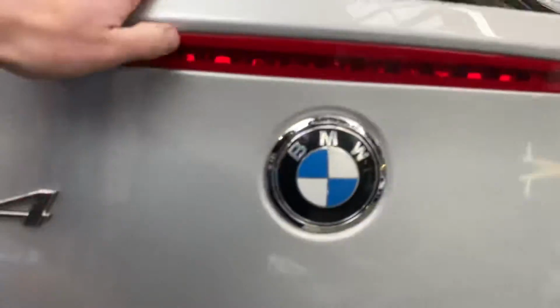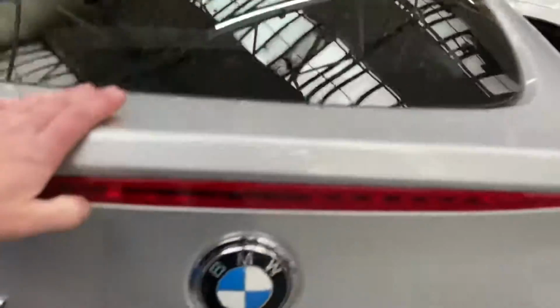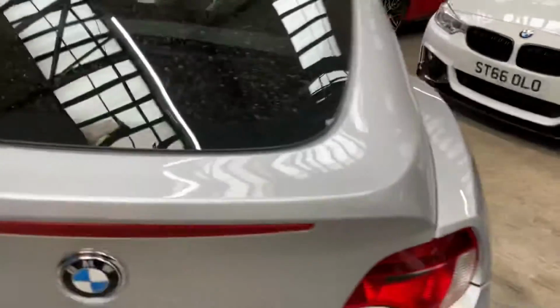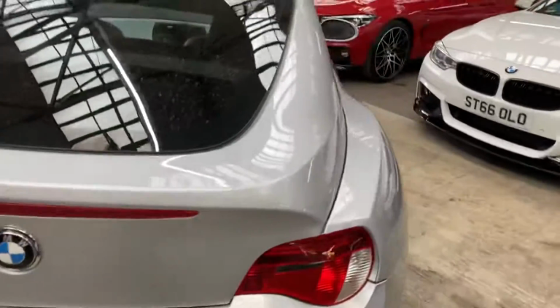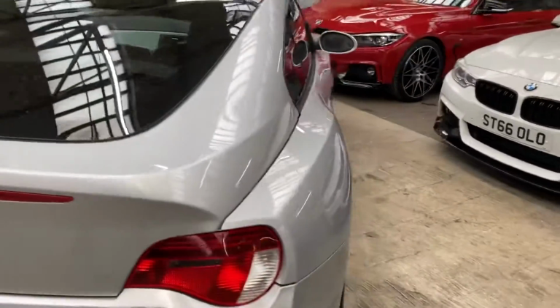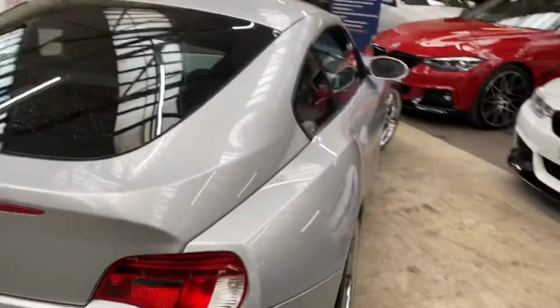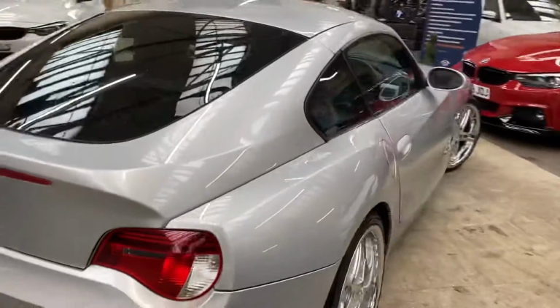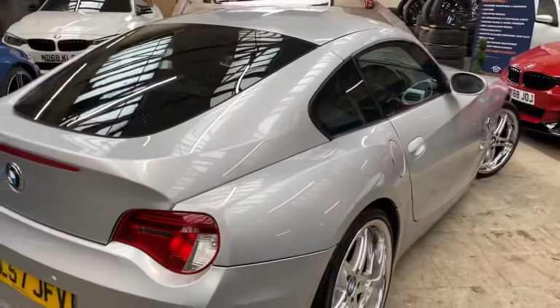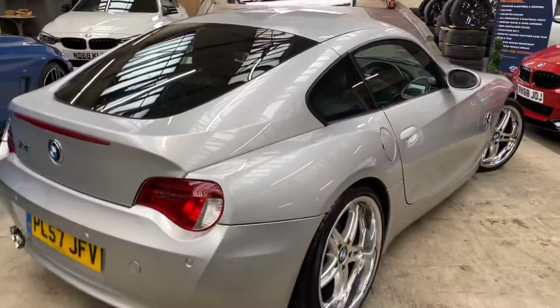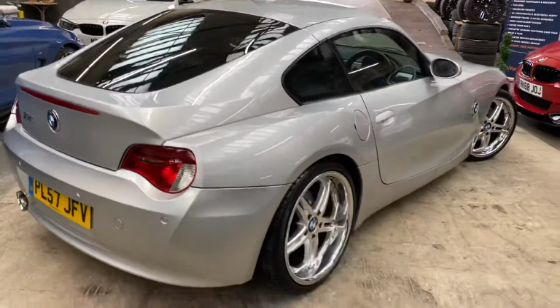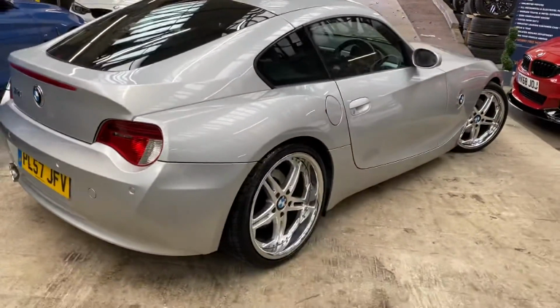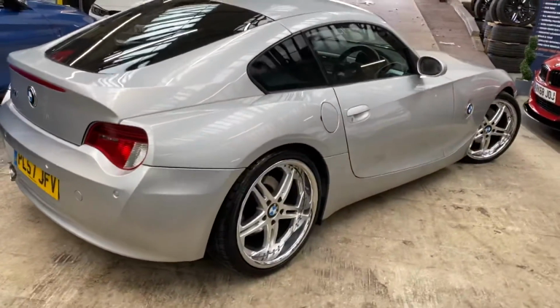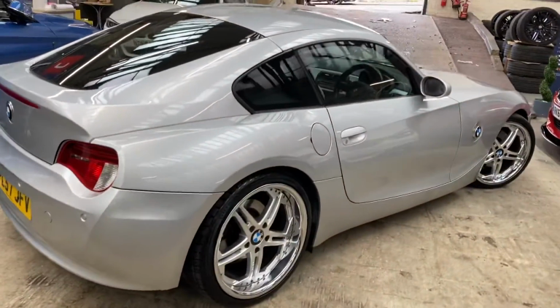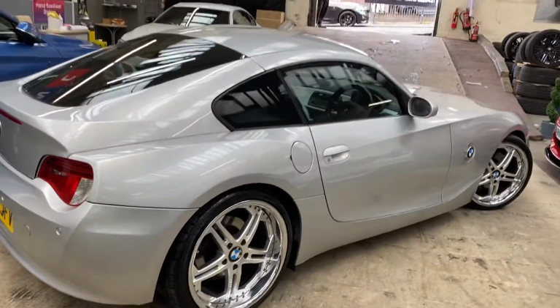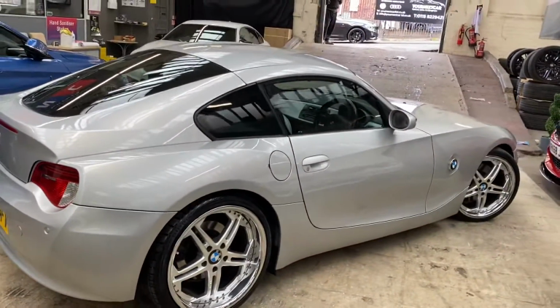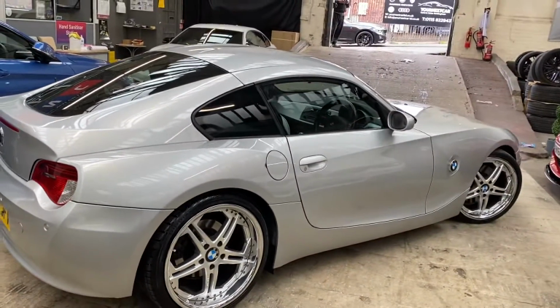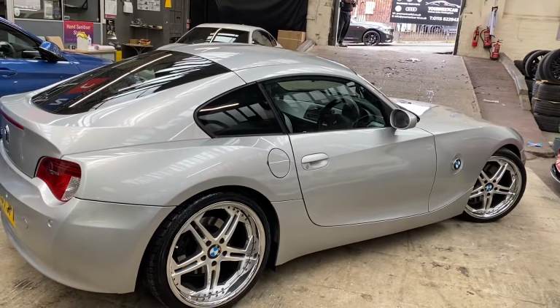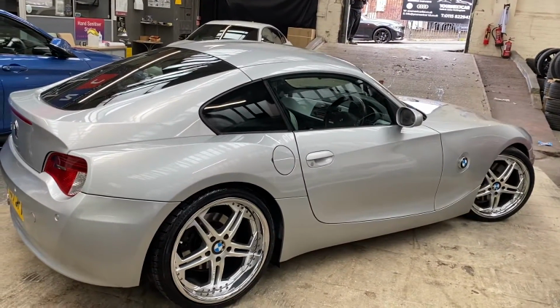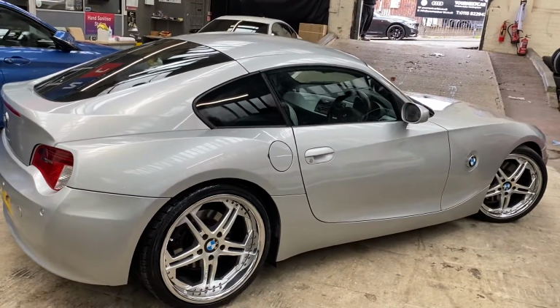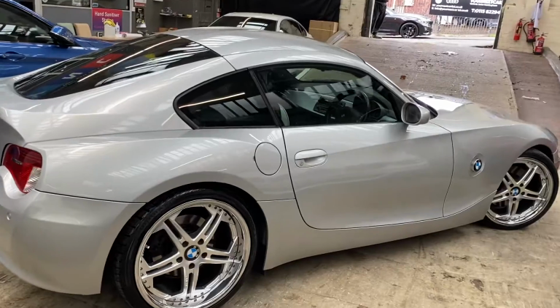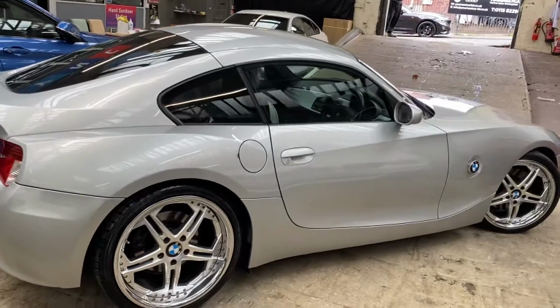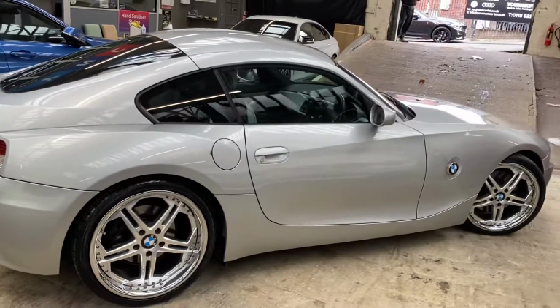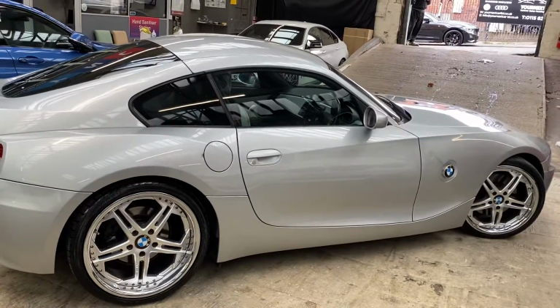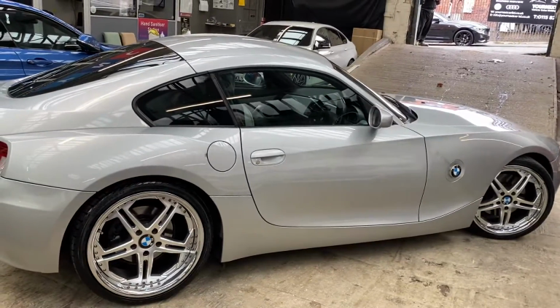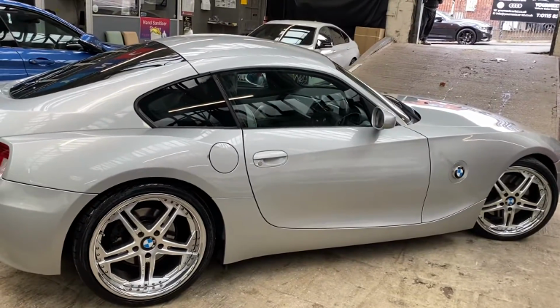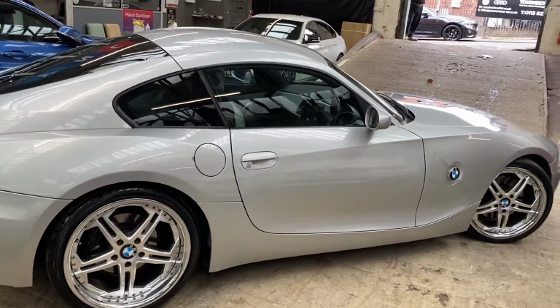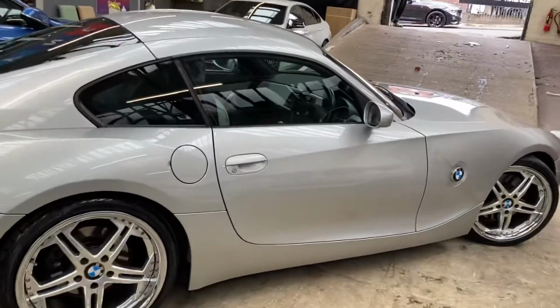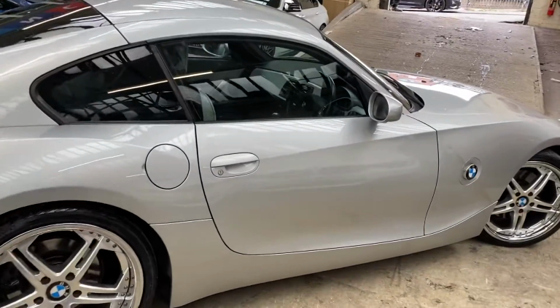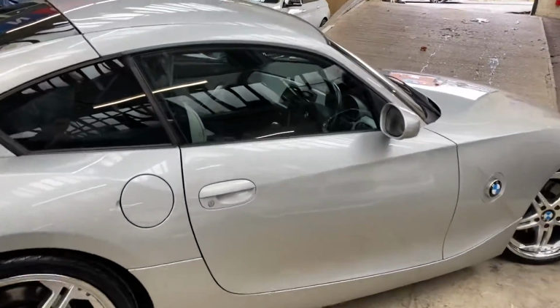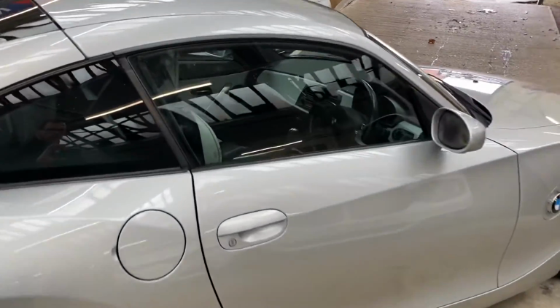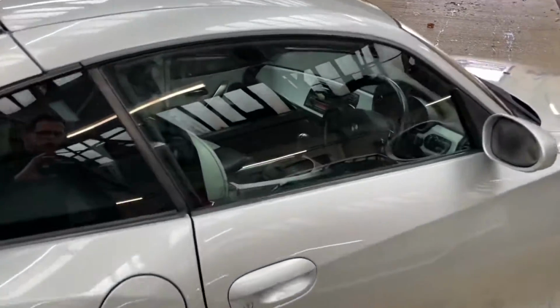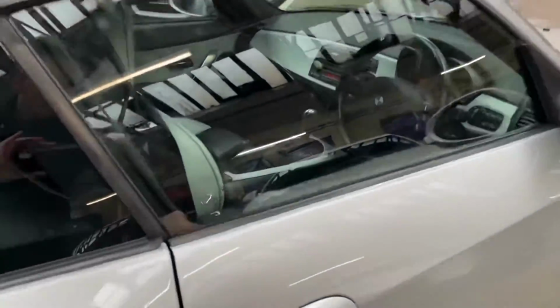Round at the driver's side, again everything is in lovely condition, as are those wheels — they are a really standout feature for this vehicle. The Z4s are also a fantastic driver's car as well.